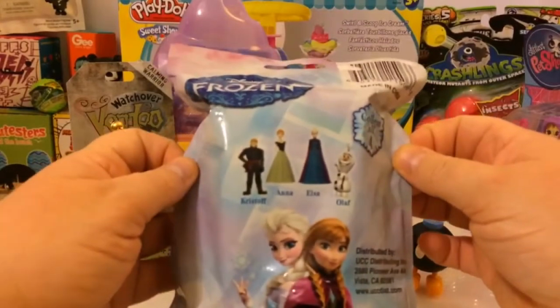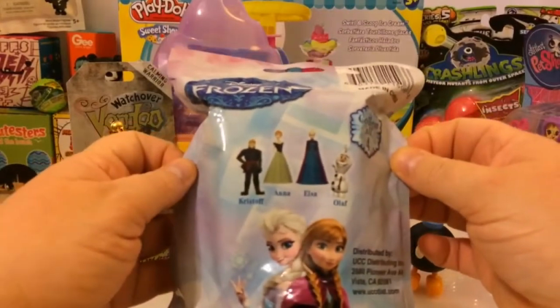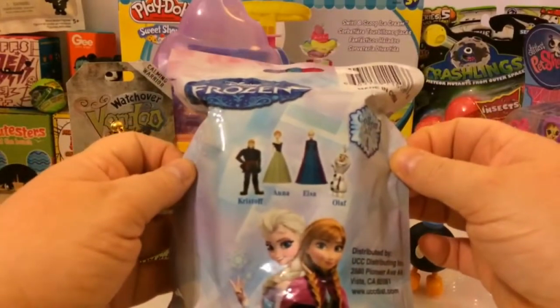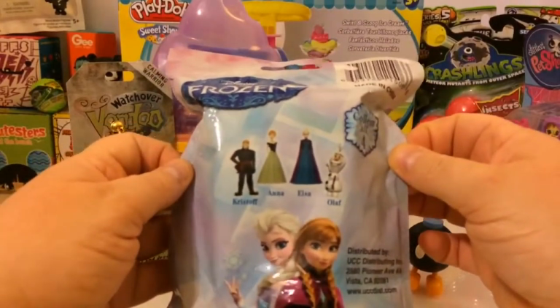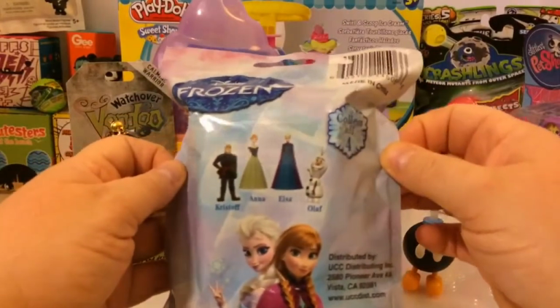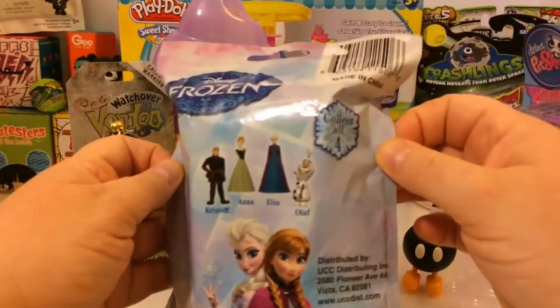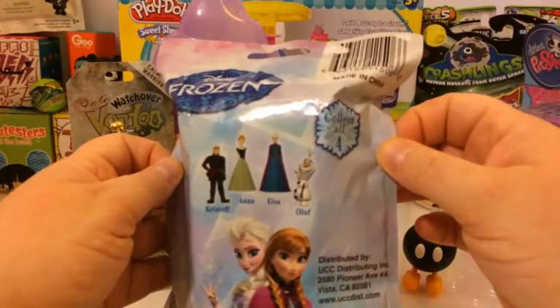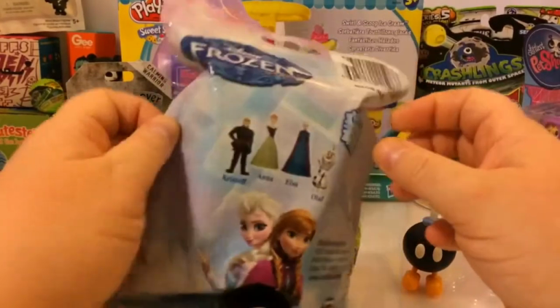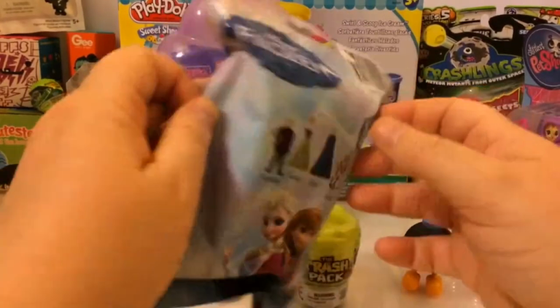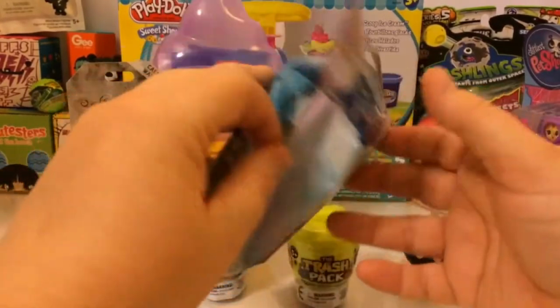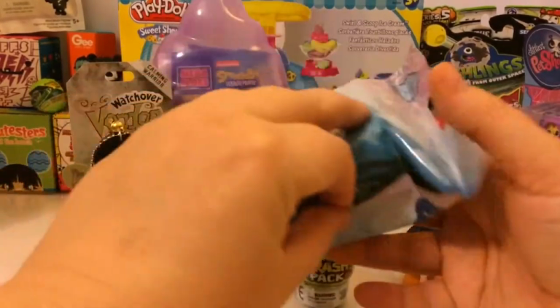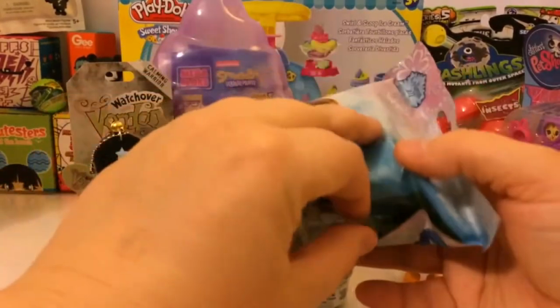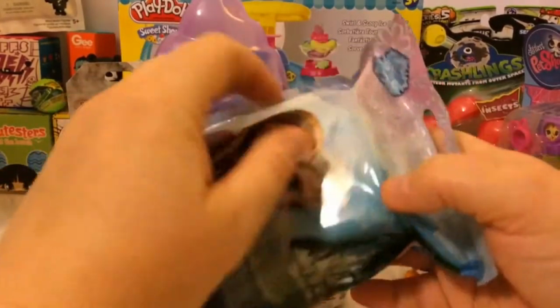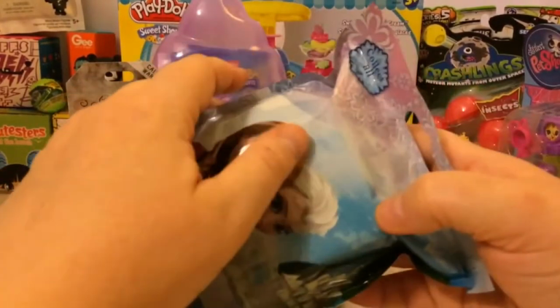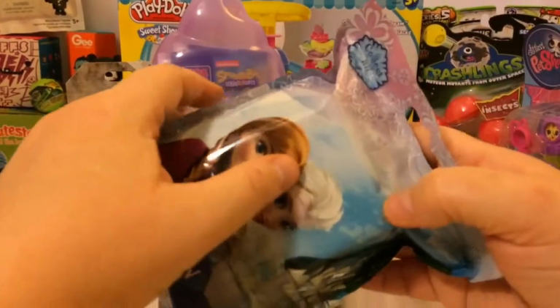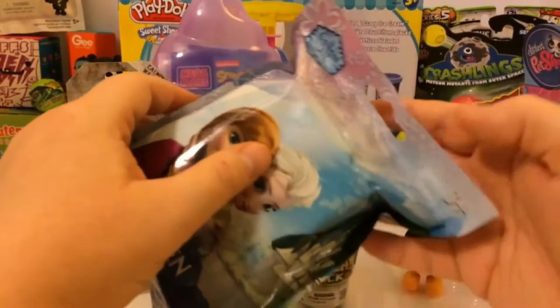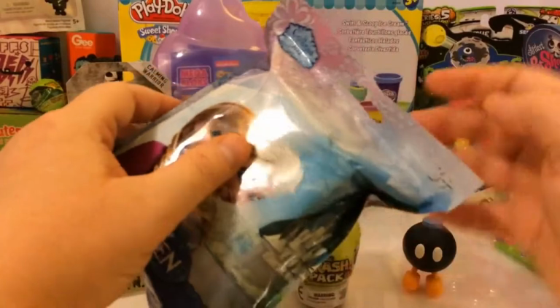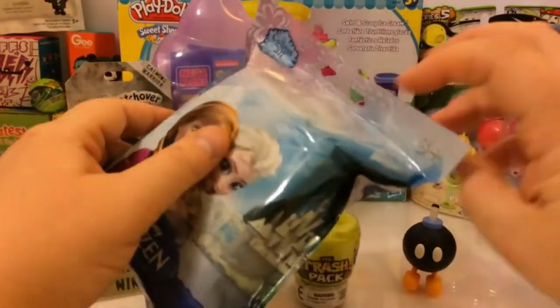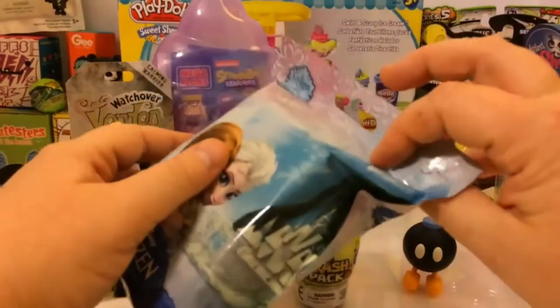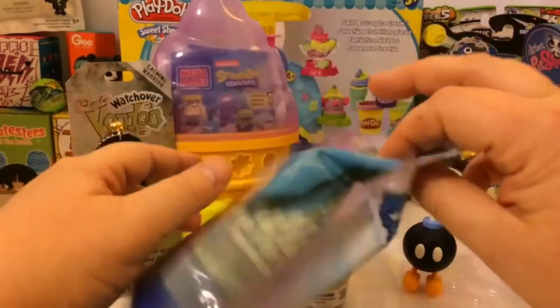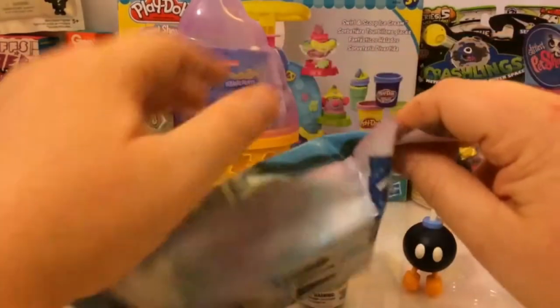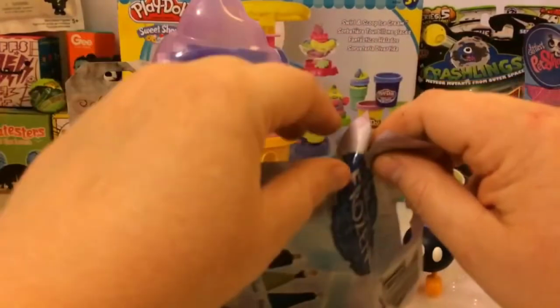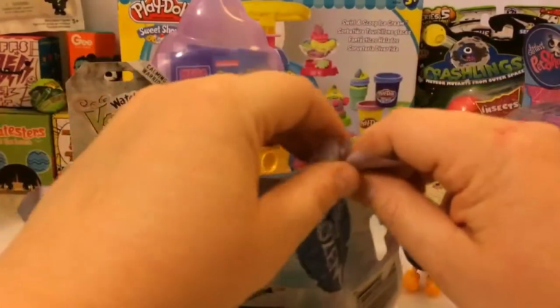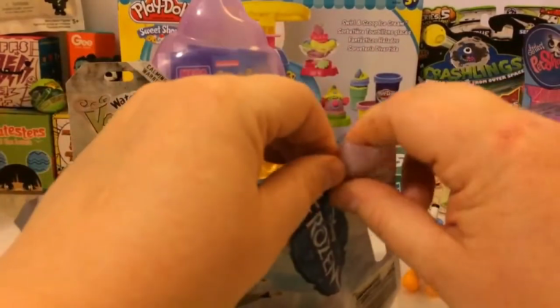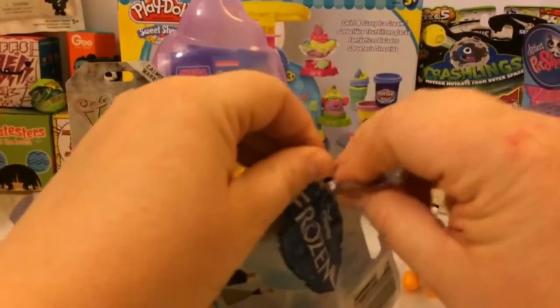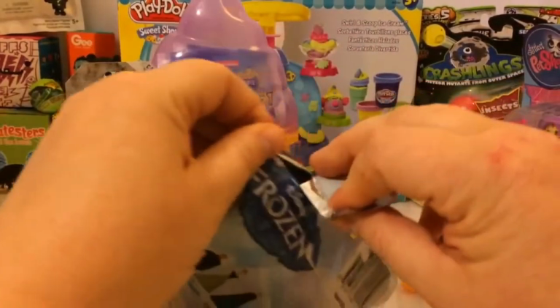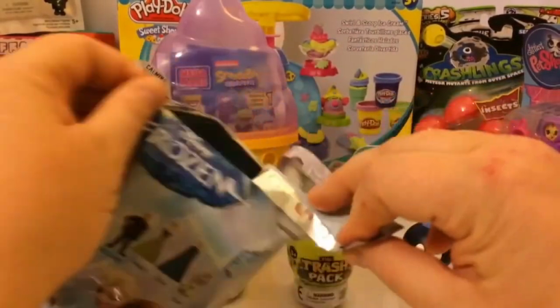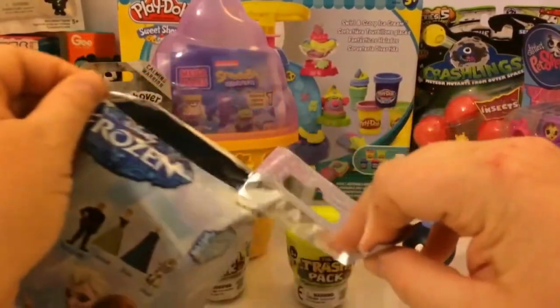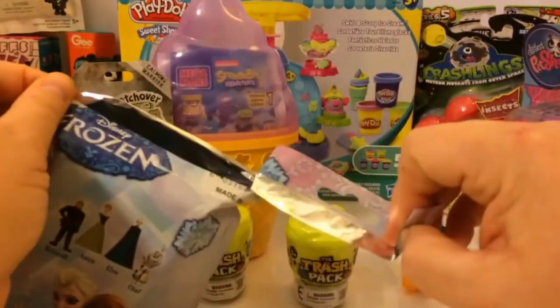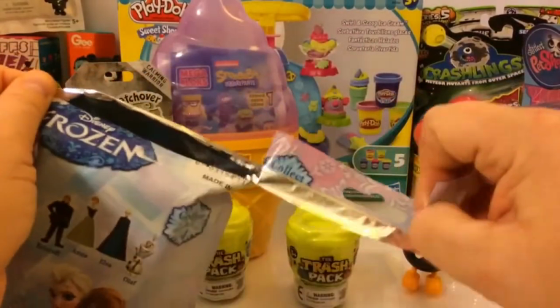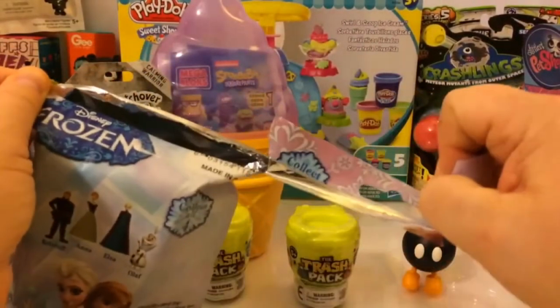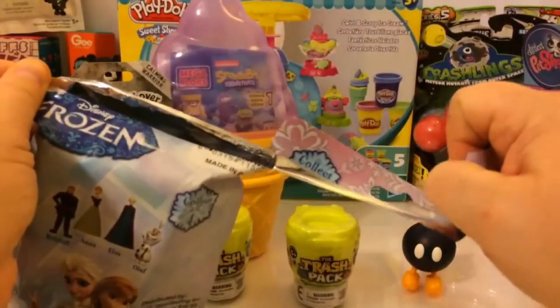Here's our Frozen blind bag. It looks like there's four figures that we could collect. I really like the artwork on this bag. Let's go ahead and open it and see who we got.